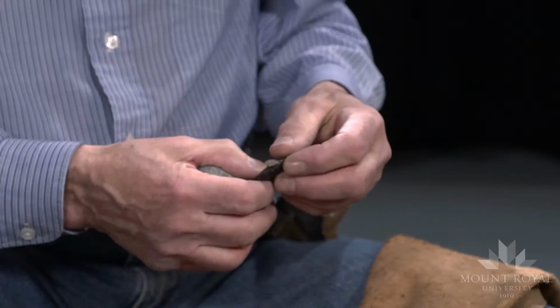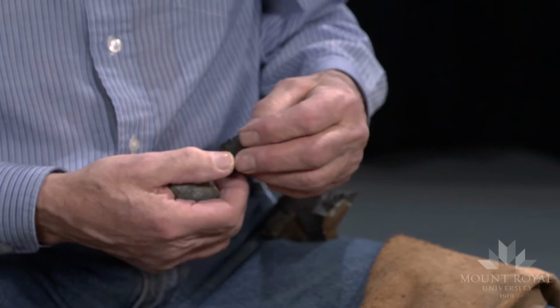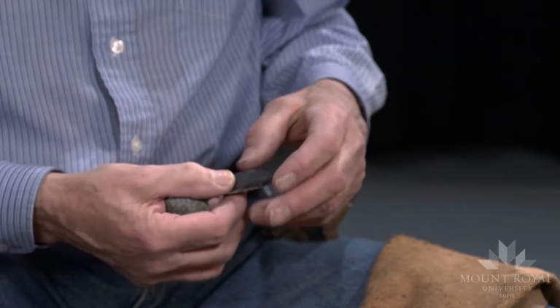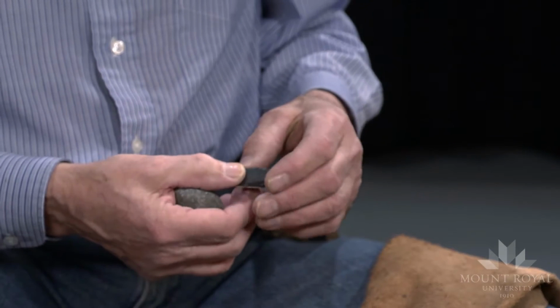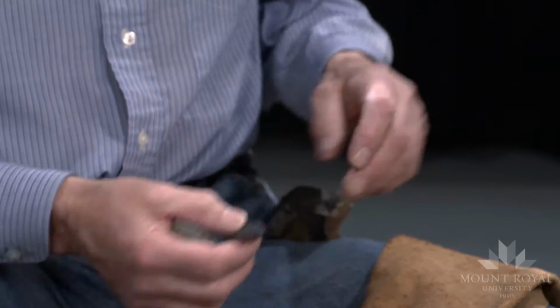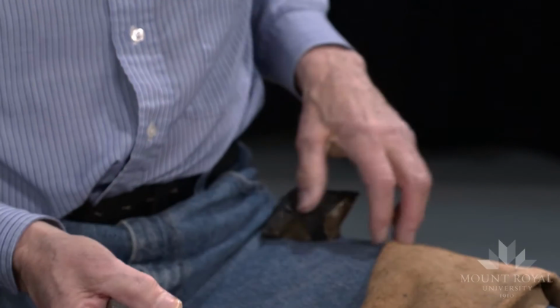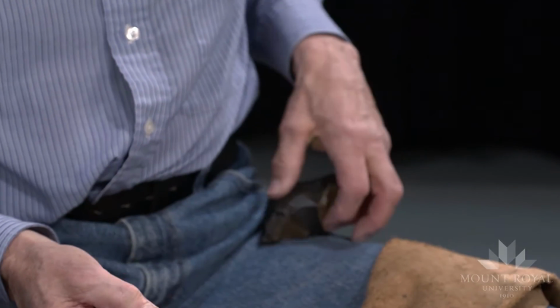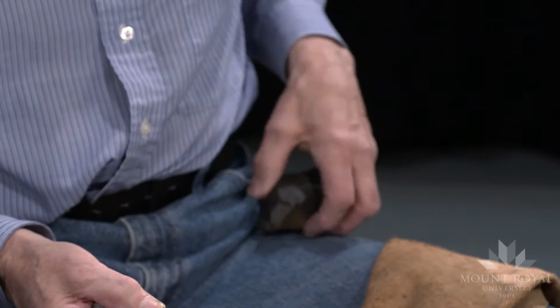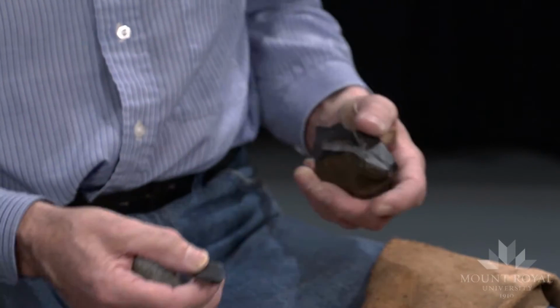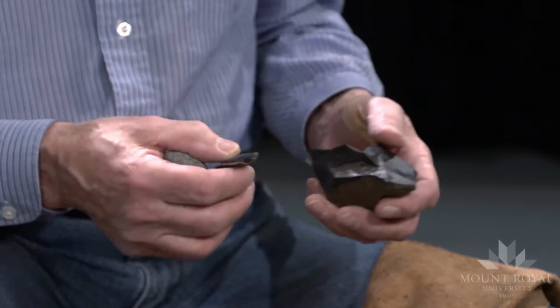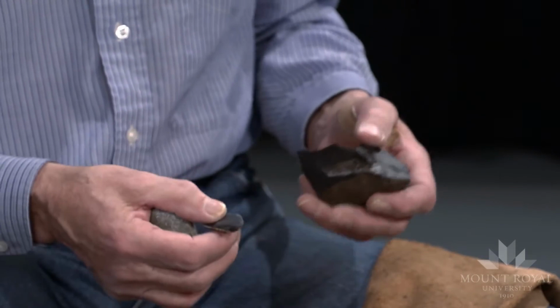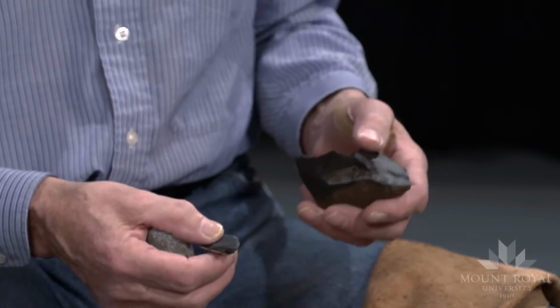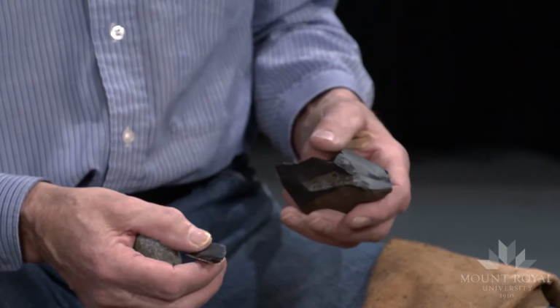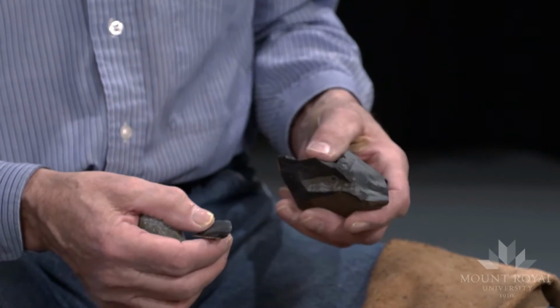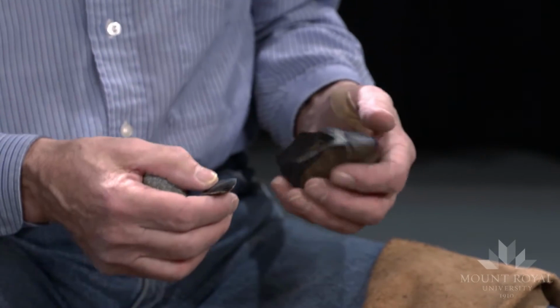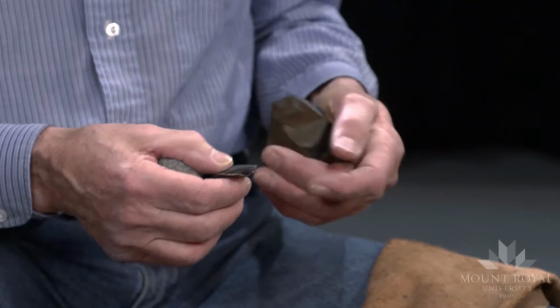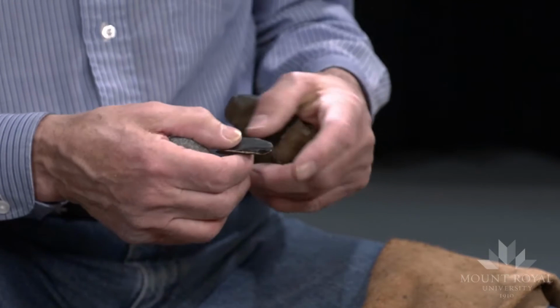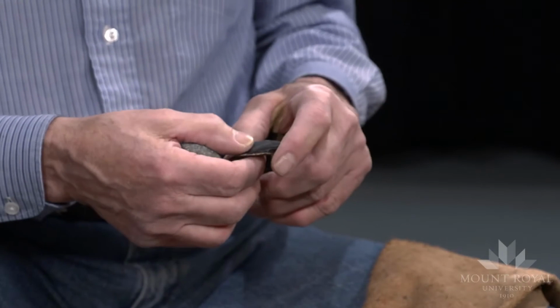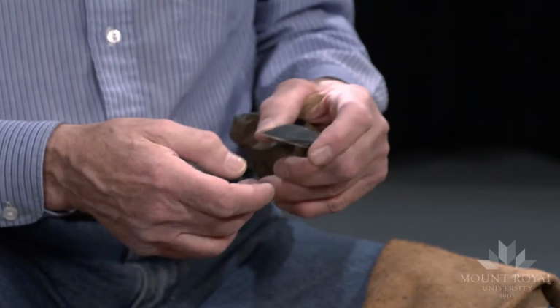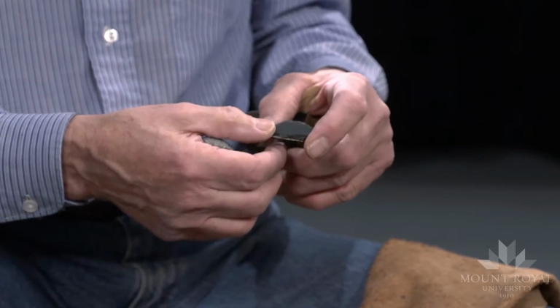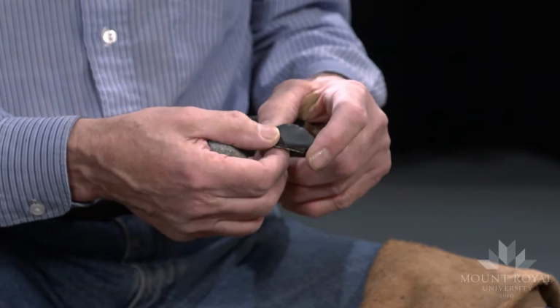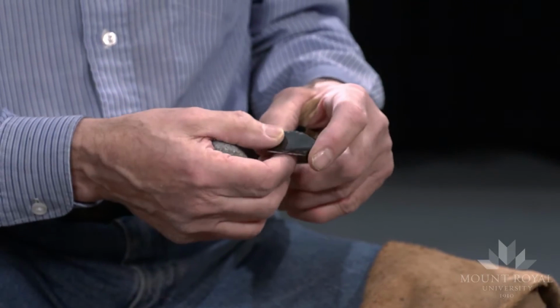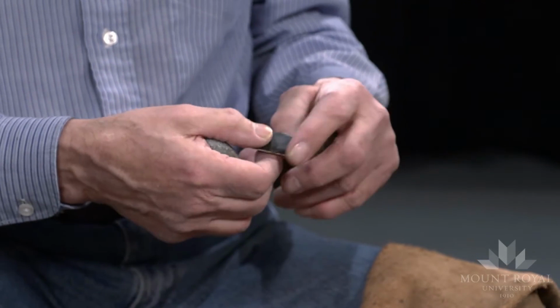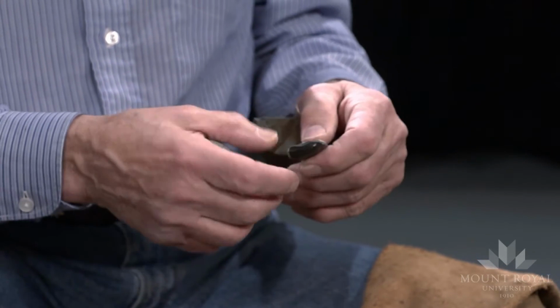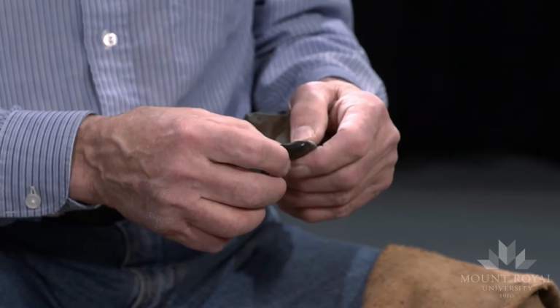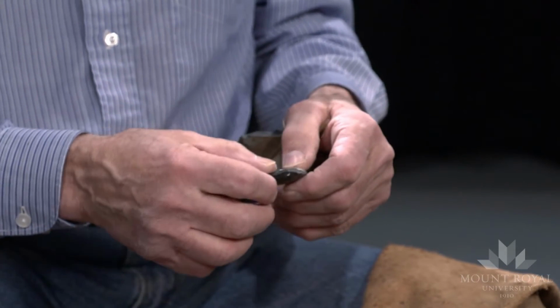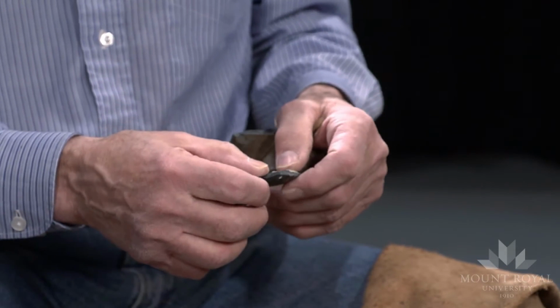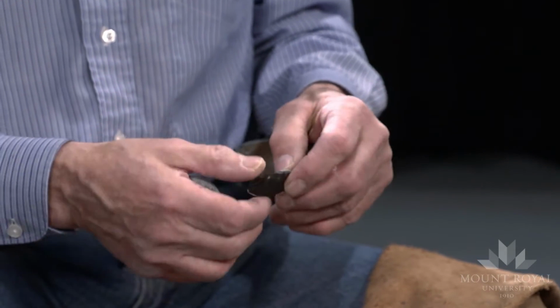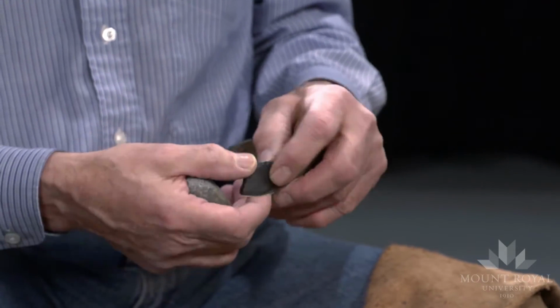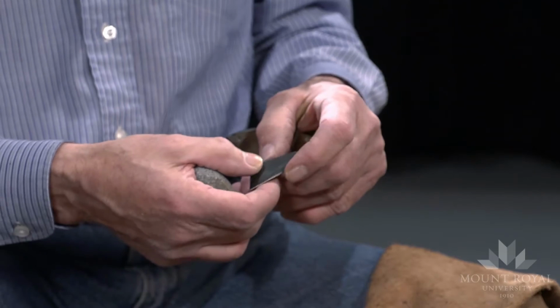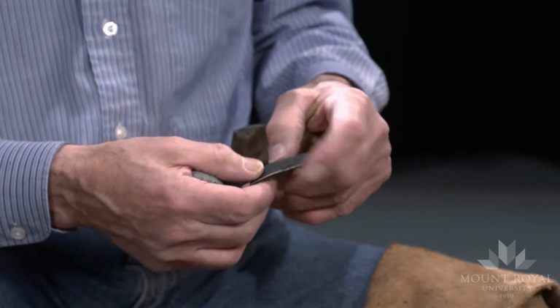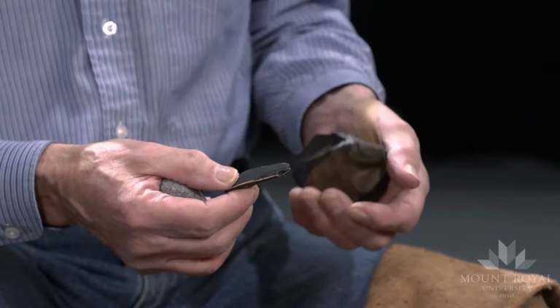Sometimes you want a thick flake if you want to use it as a chopper, but if you want to use it as a knife, a scraper, or a preform for a point, it should be fairly thin.